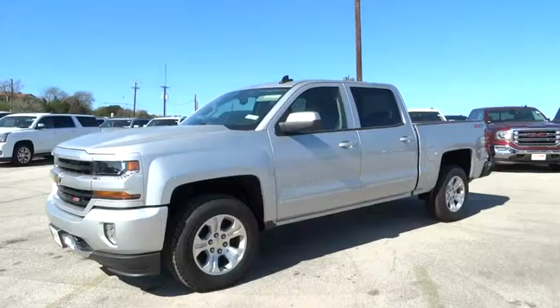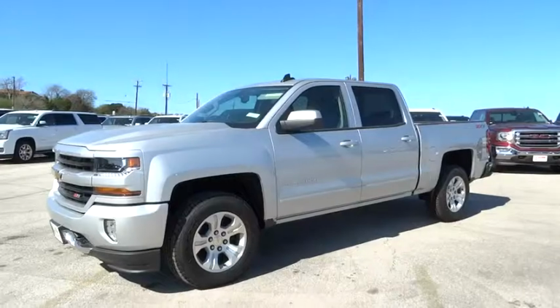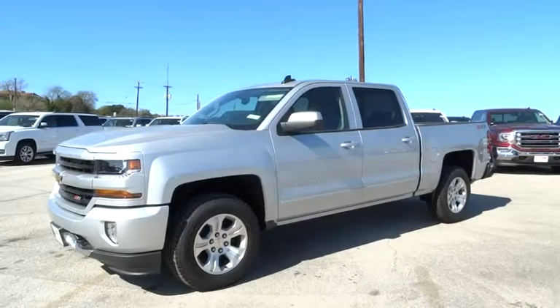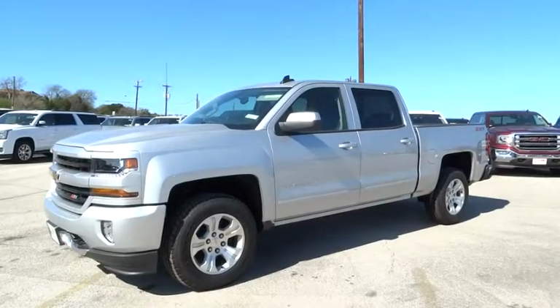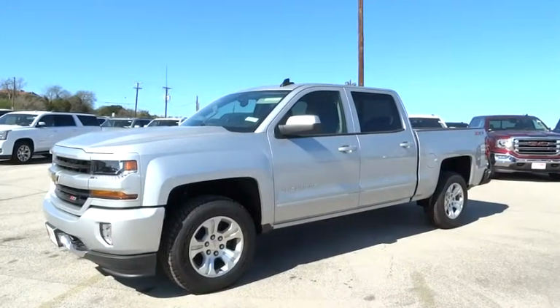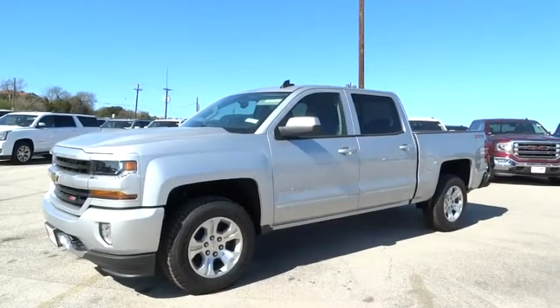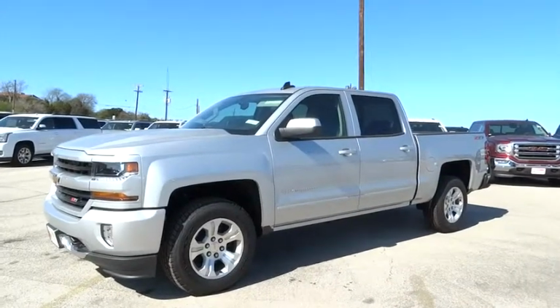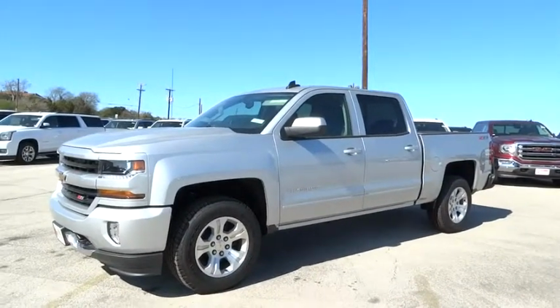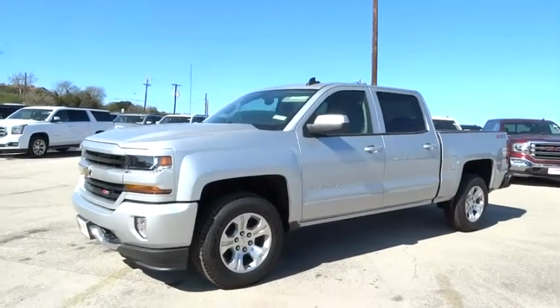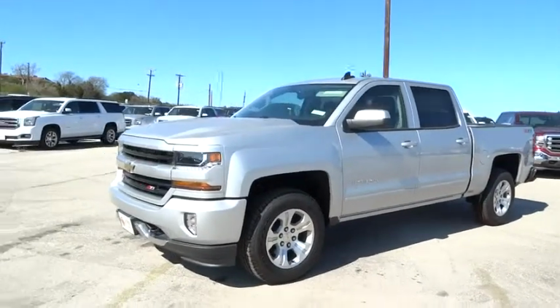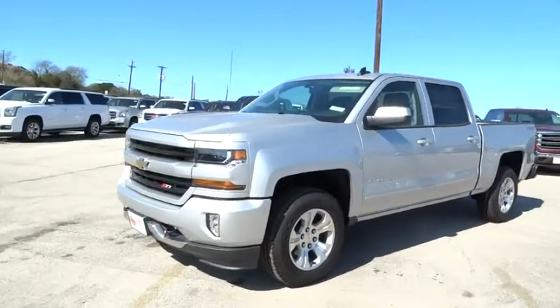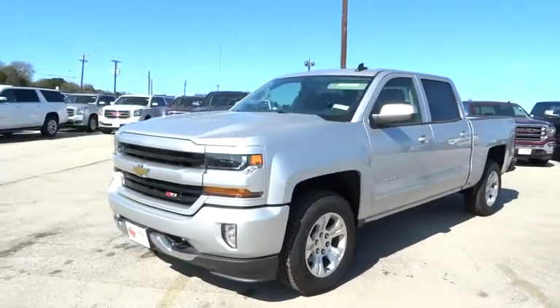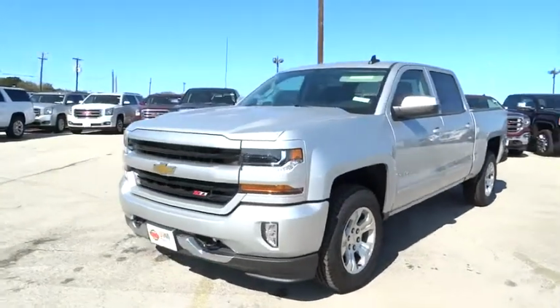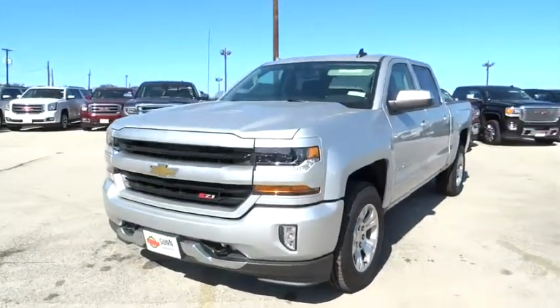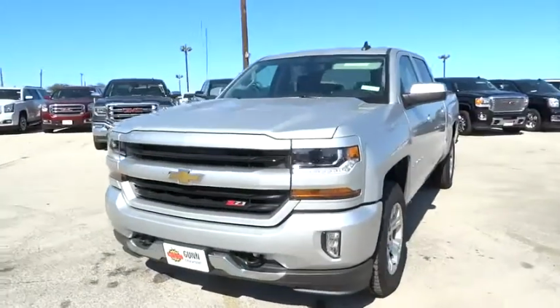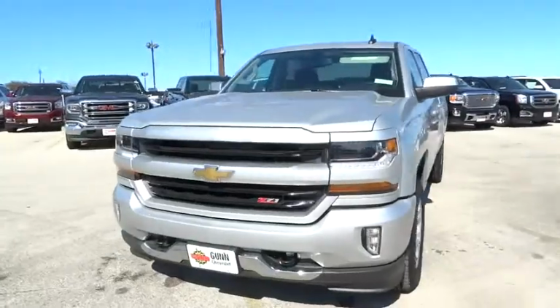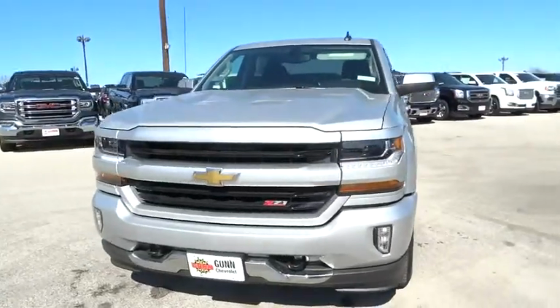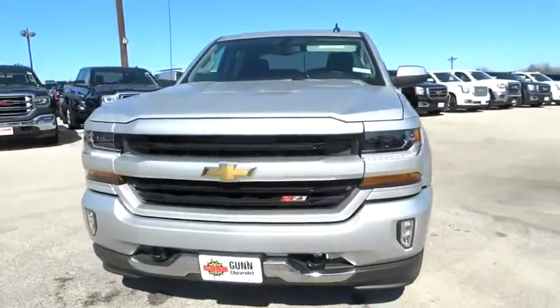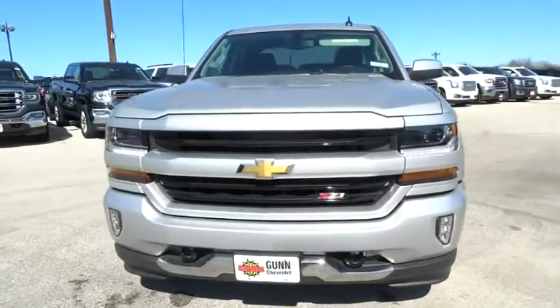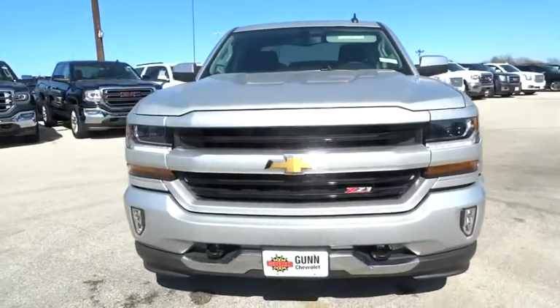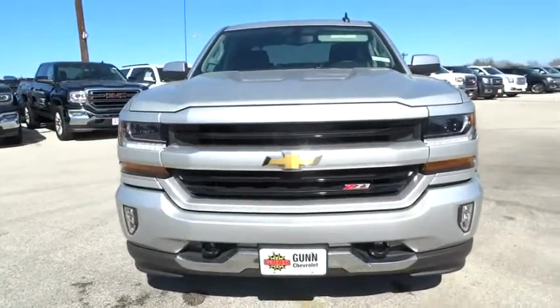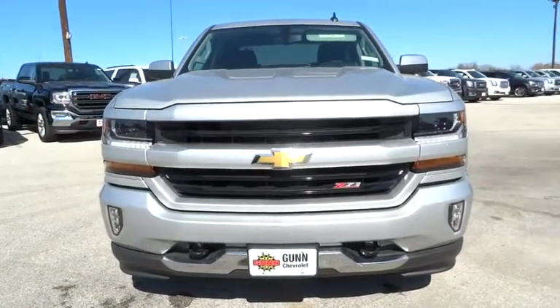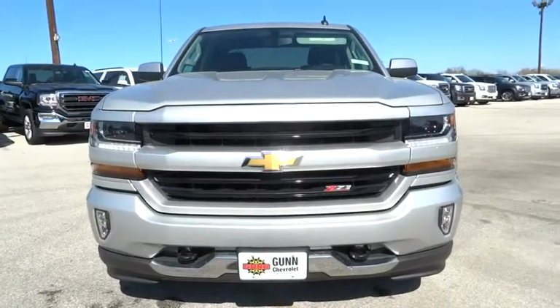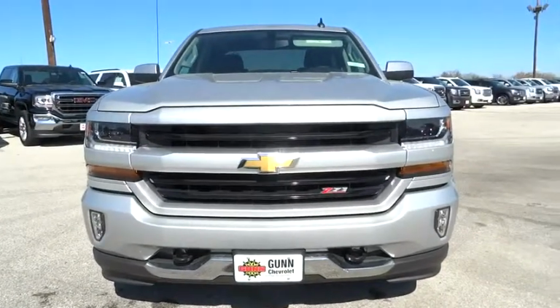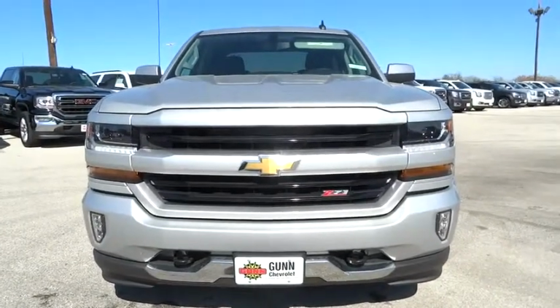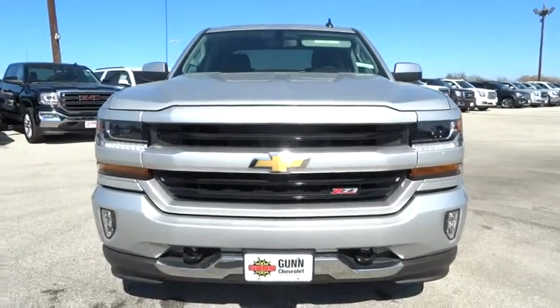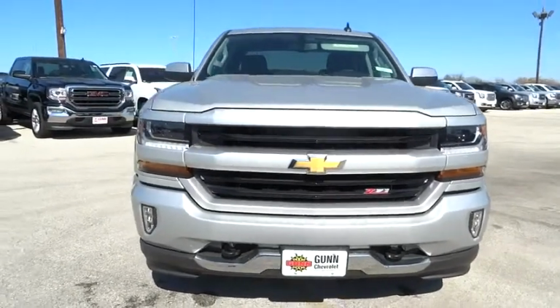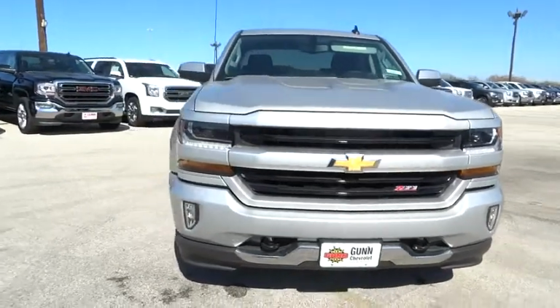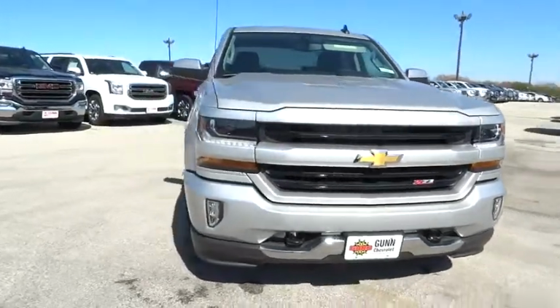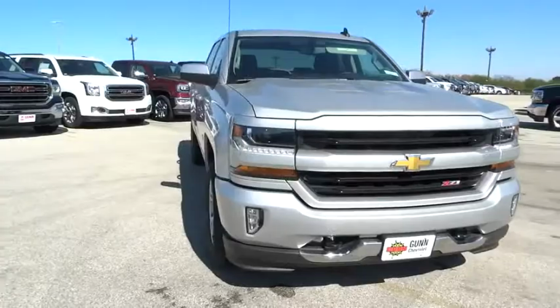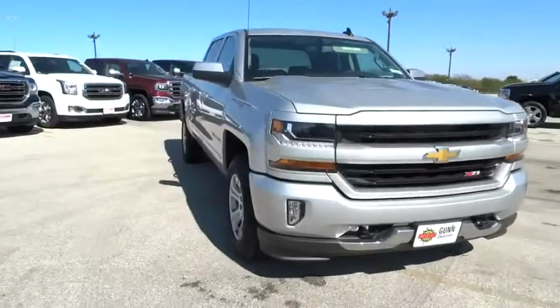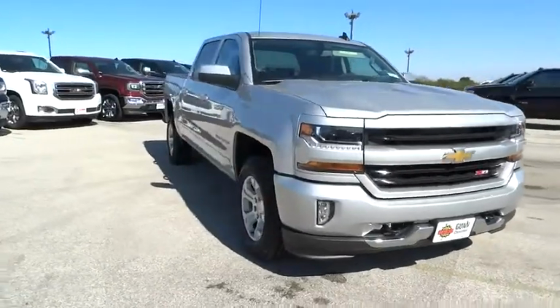2016 Silverado 1500. The Chevy Silverado 1500 has the lowest cost of ownership of any full-size pickup. Here are some of this vehicle's great options.